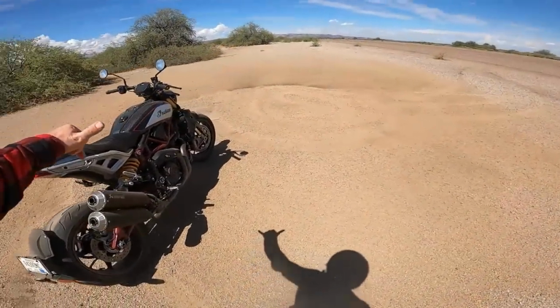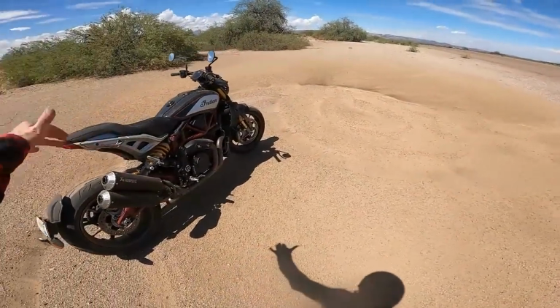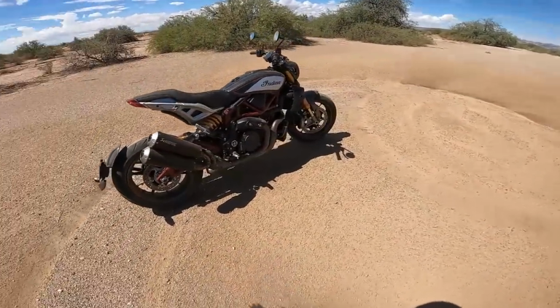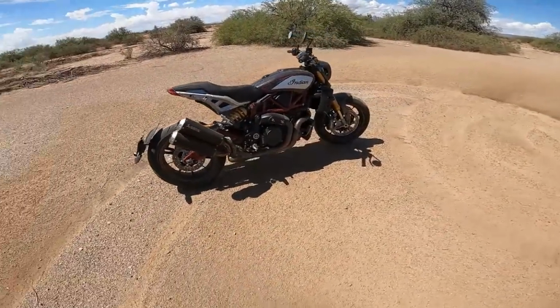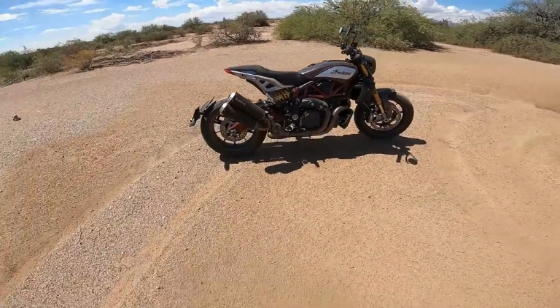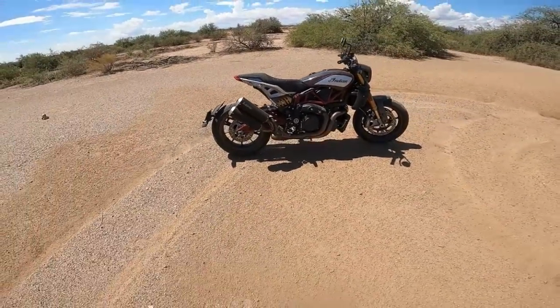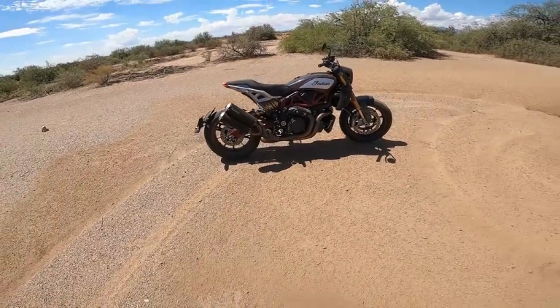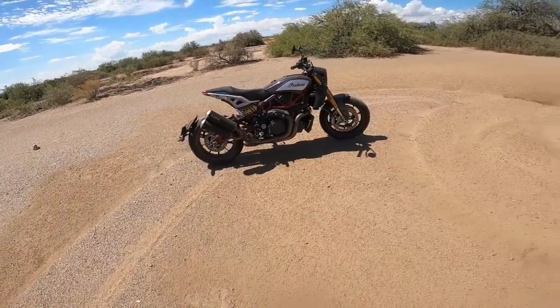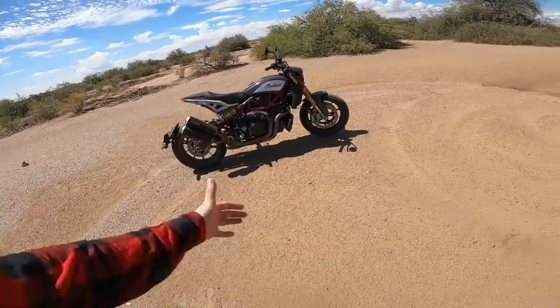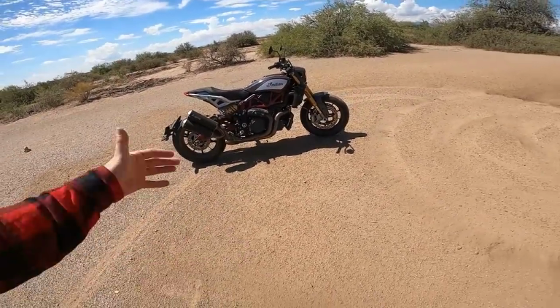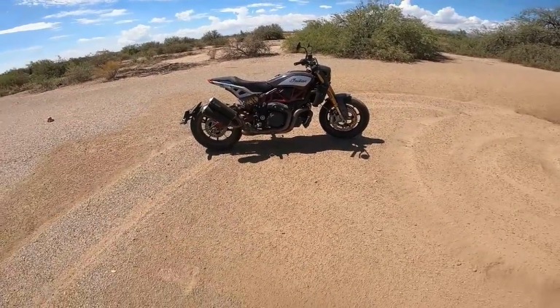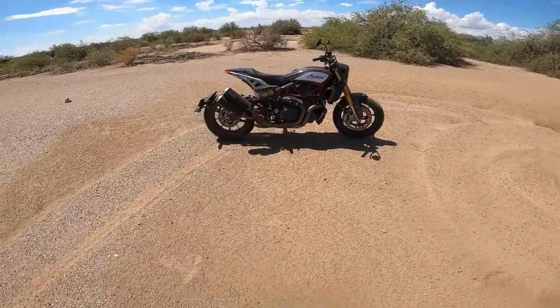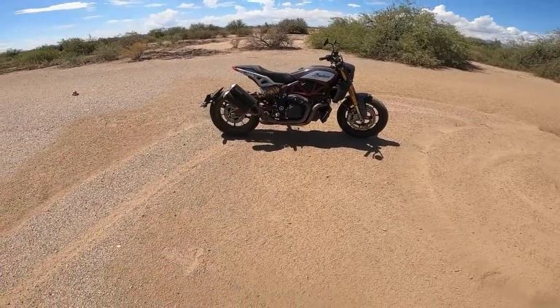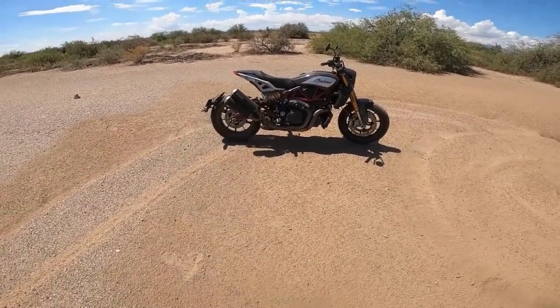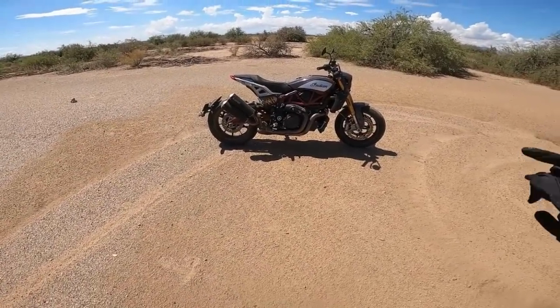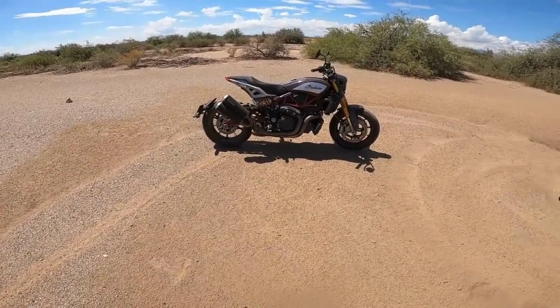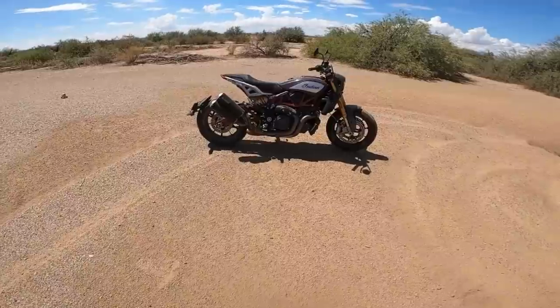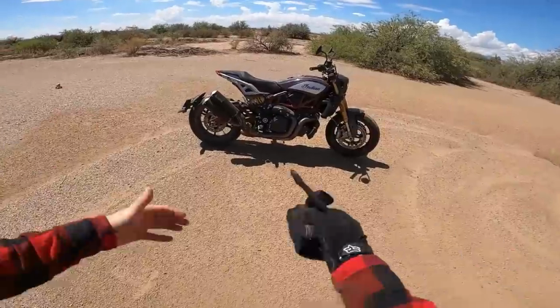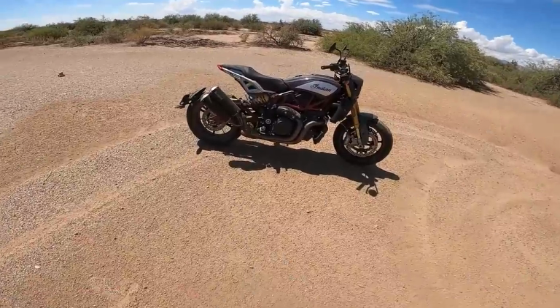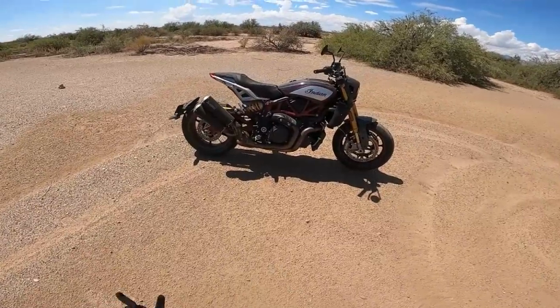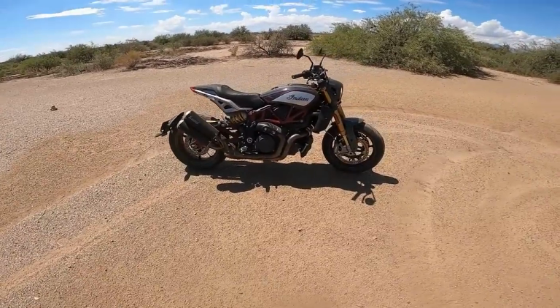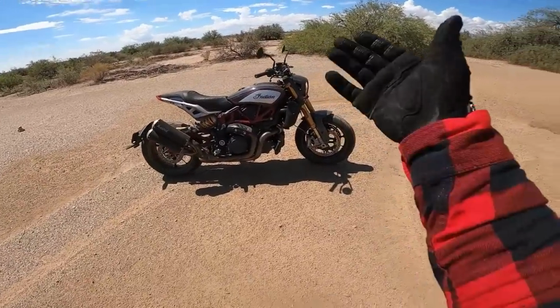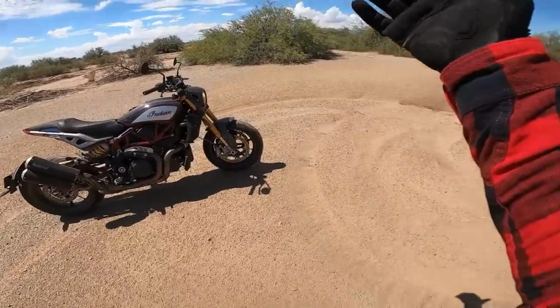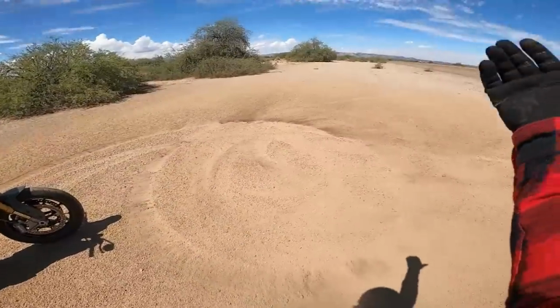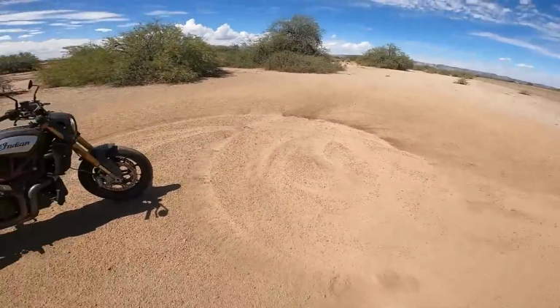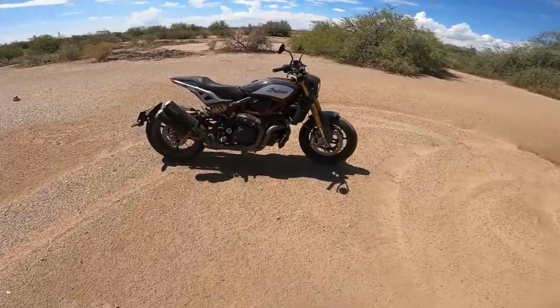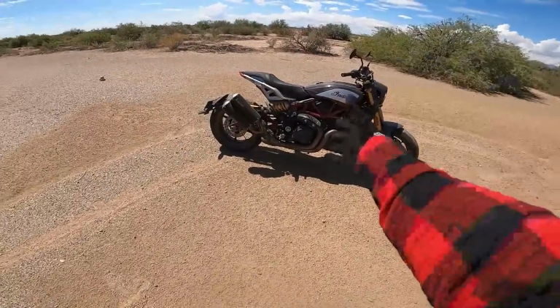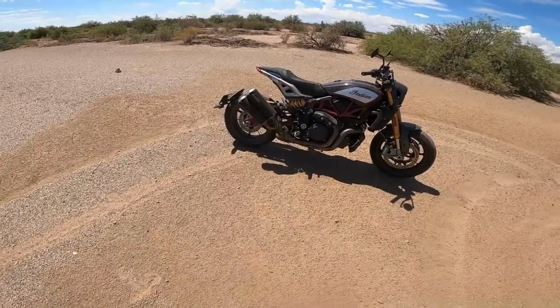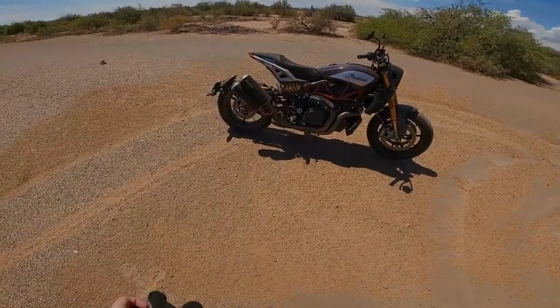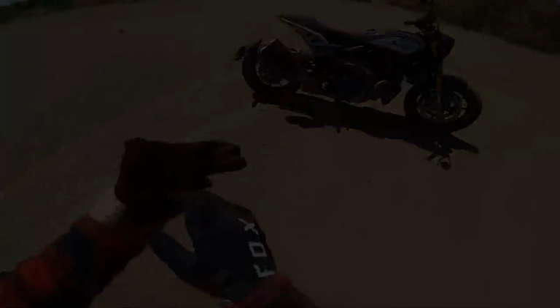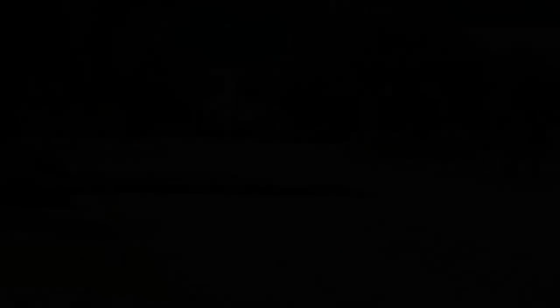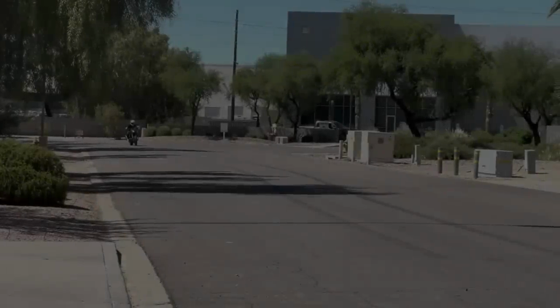Welcome back to the channel, thanks for tuning in. Today I'm bringing you my ultimate ride review and impressions on the Indian FTR Carbon. Without further ado, let's go ahead and jump on the bike and hit it up.